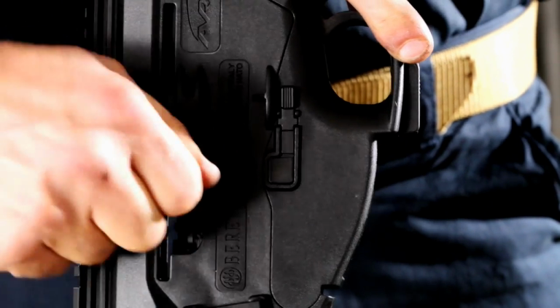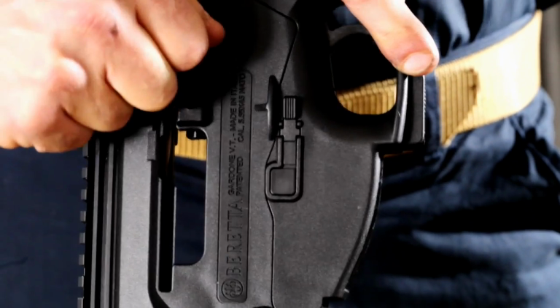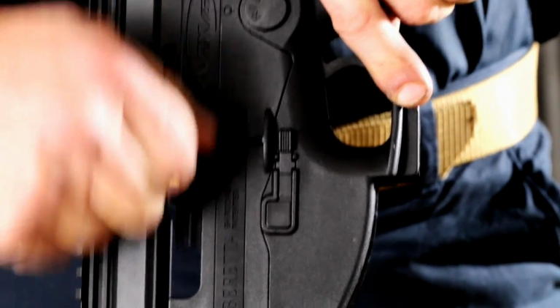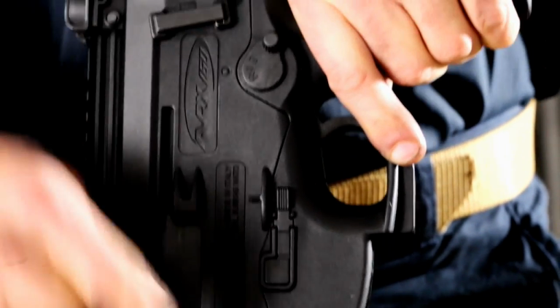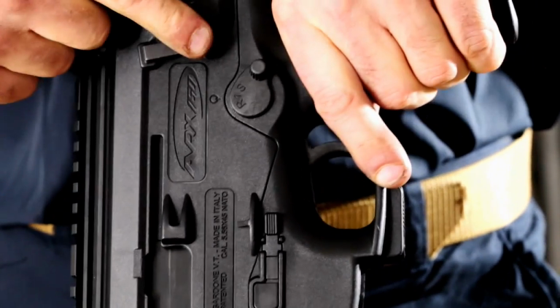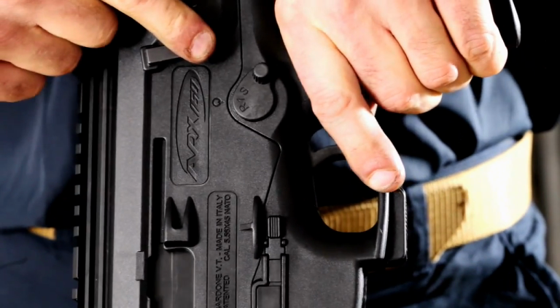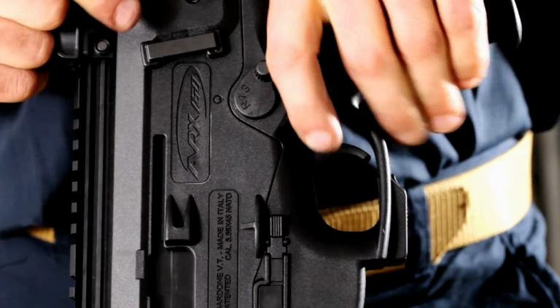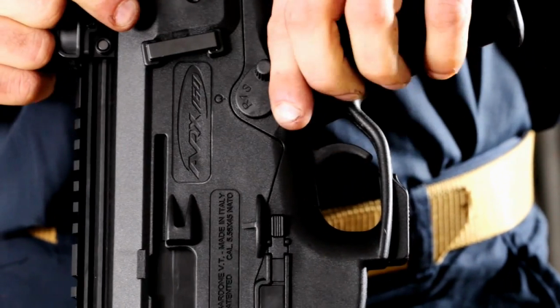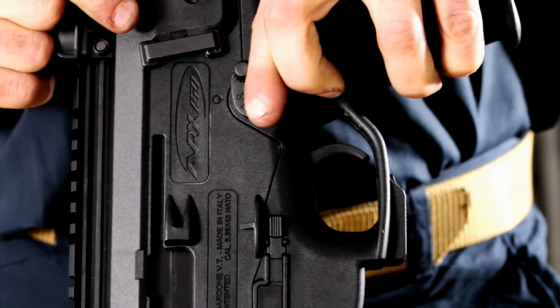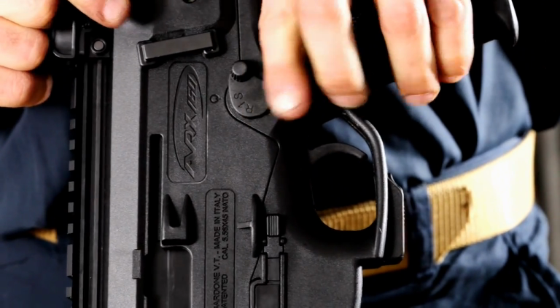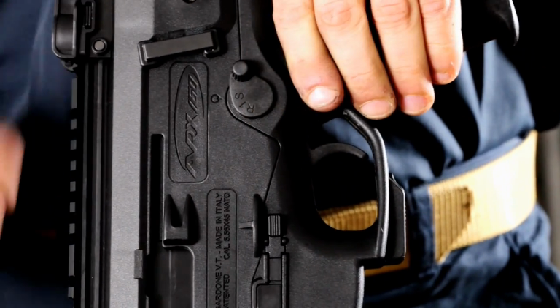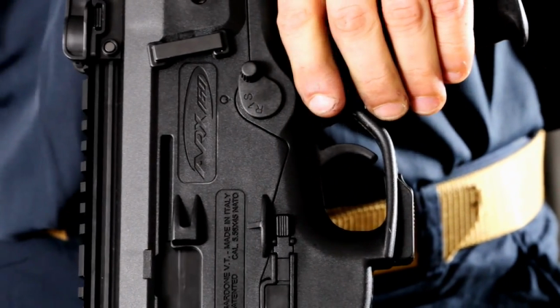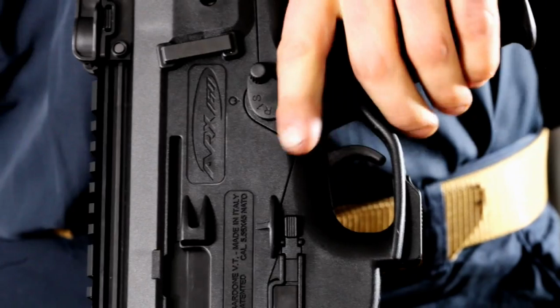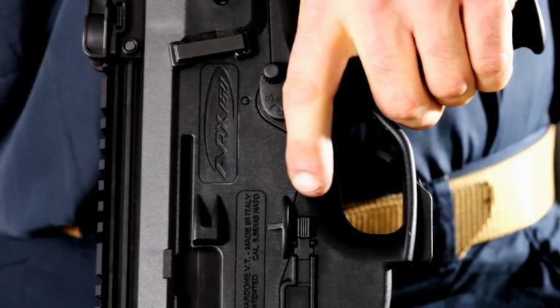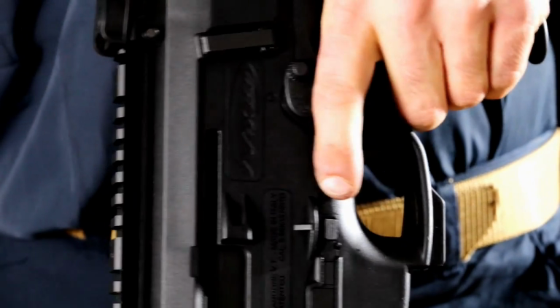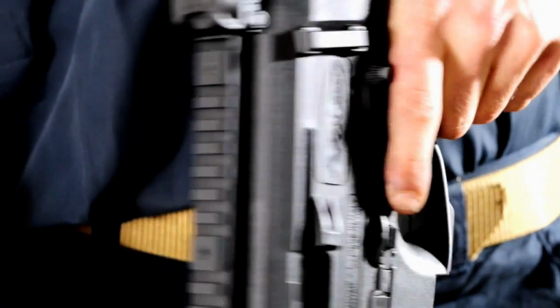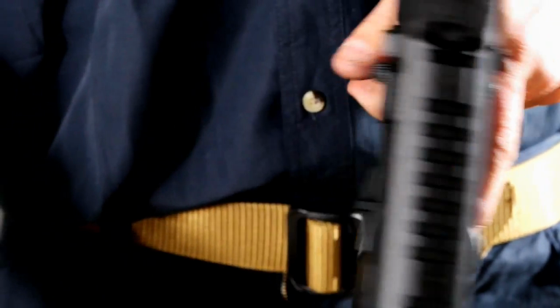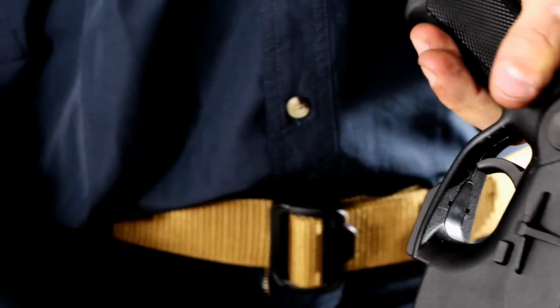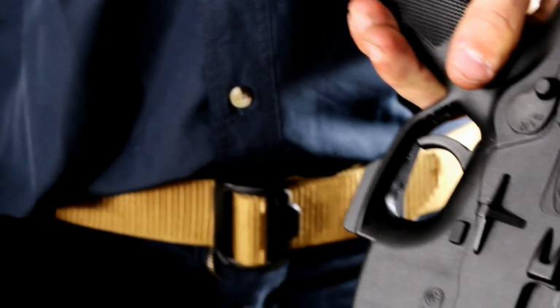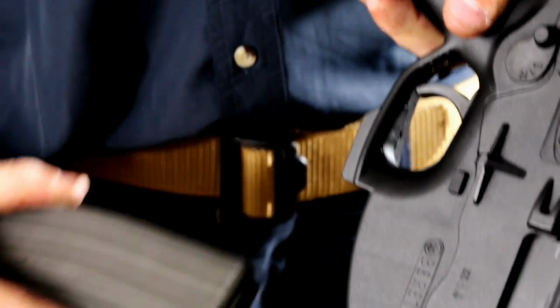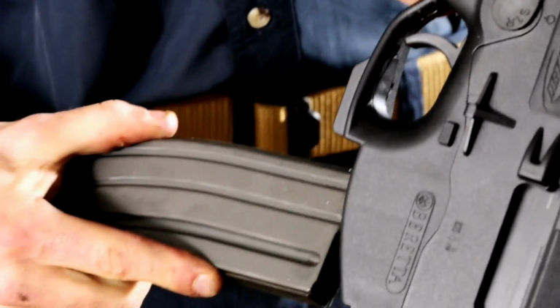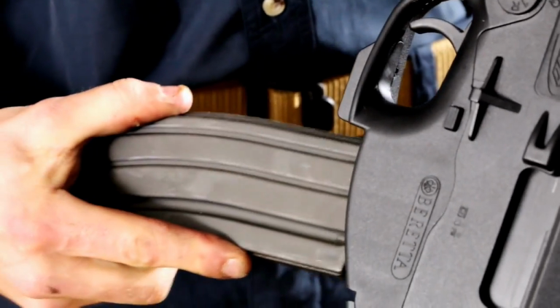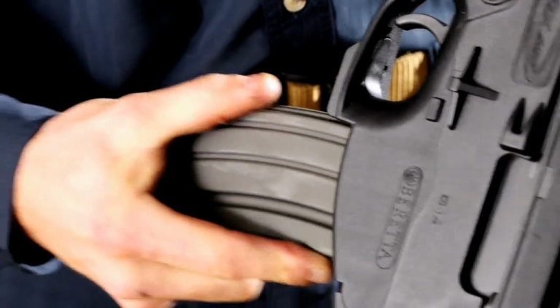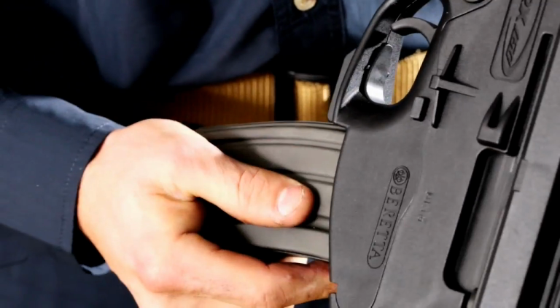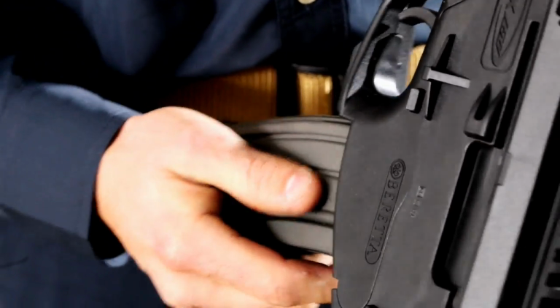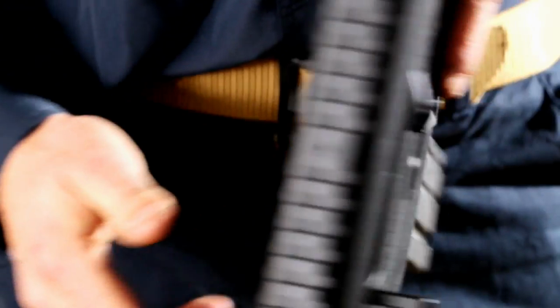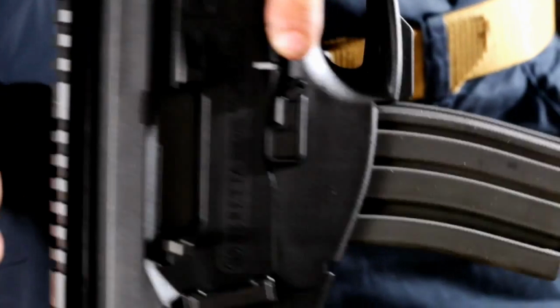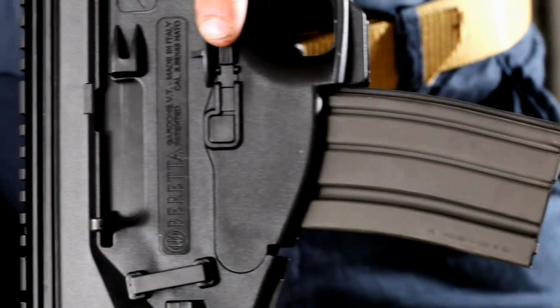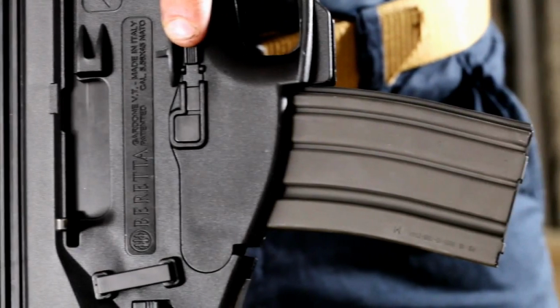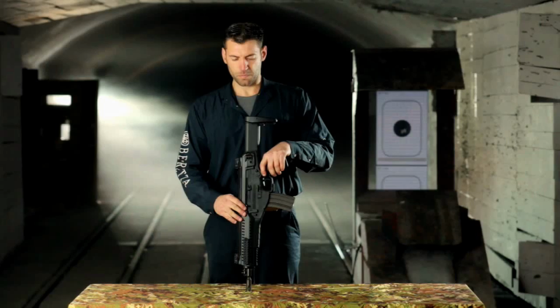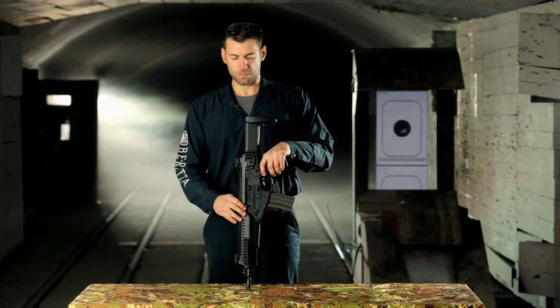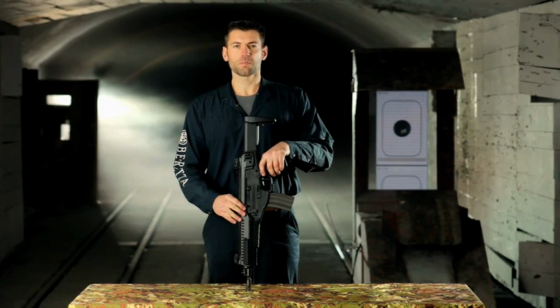Load the rifle, engage the safety and insert the magazine. The weapon is ready for use.